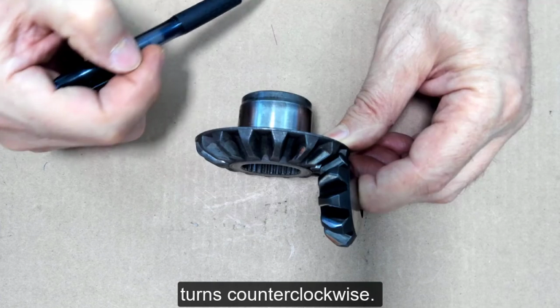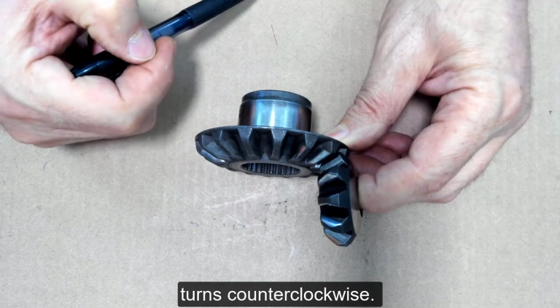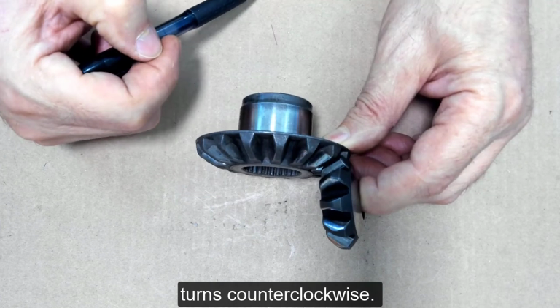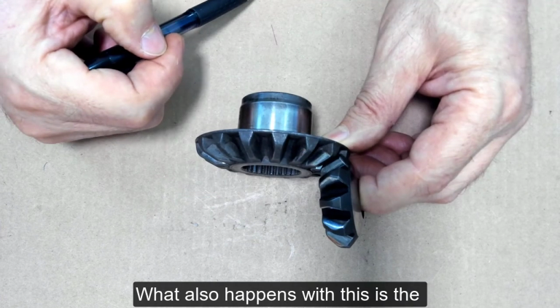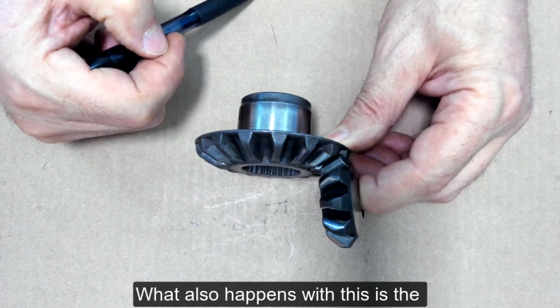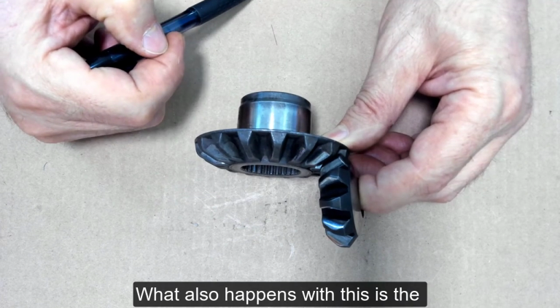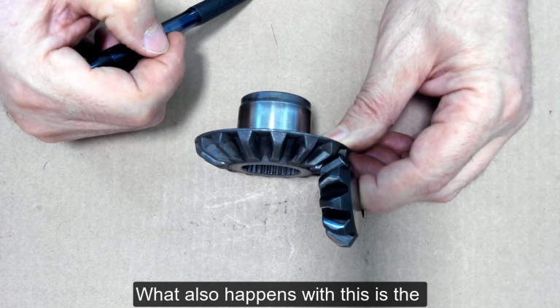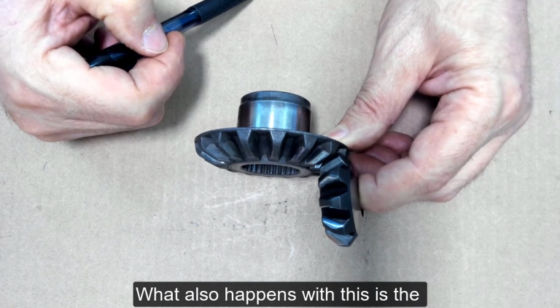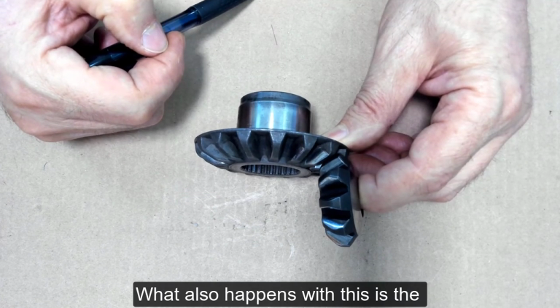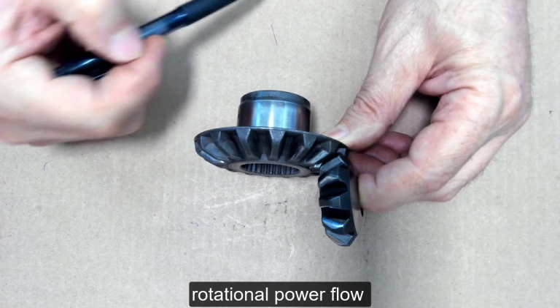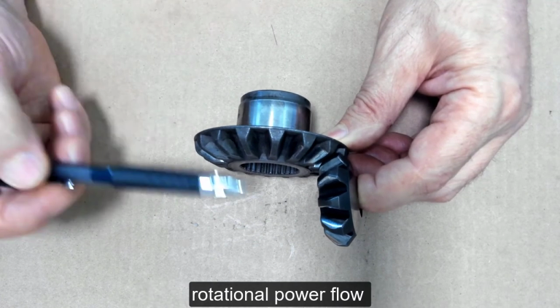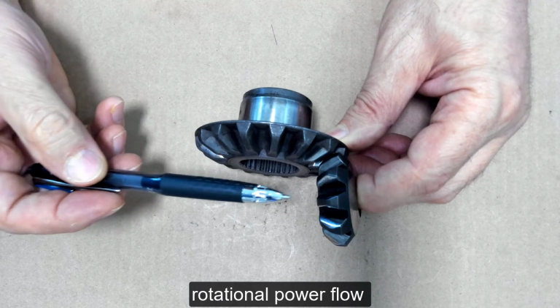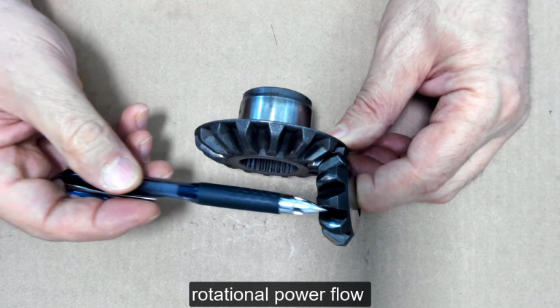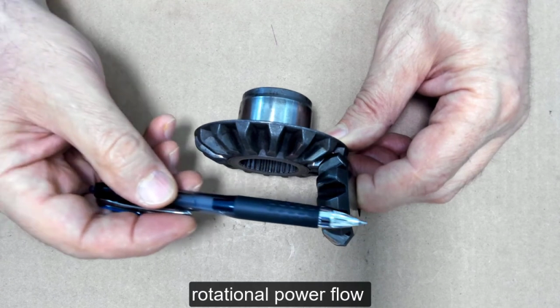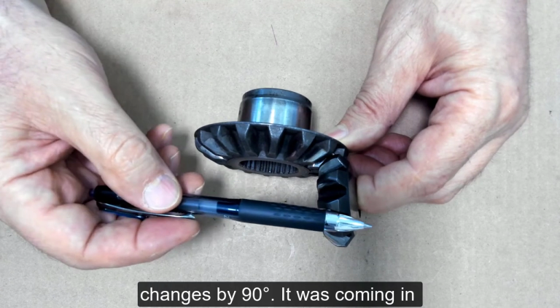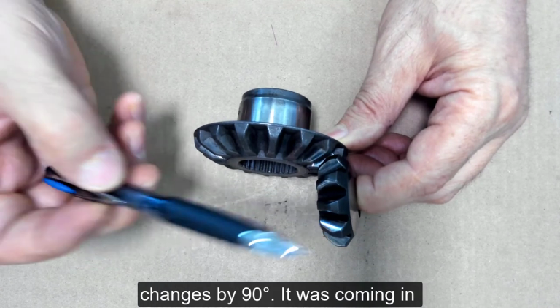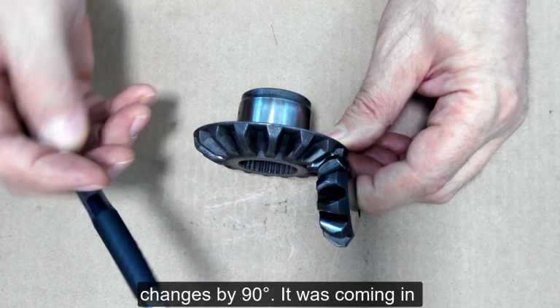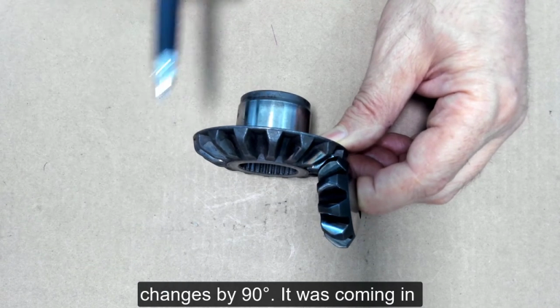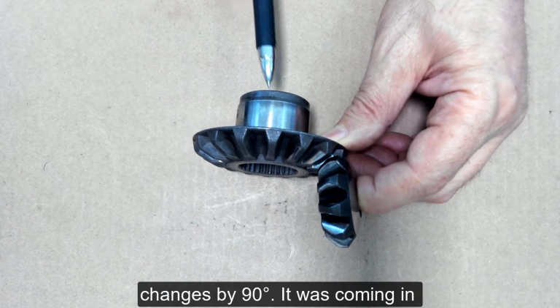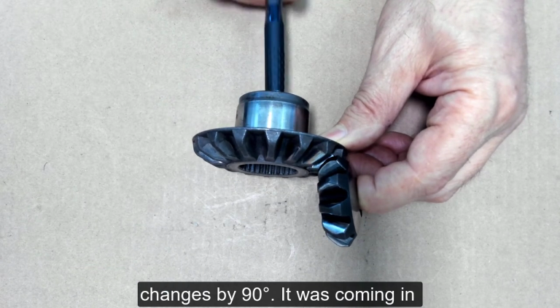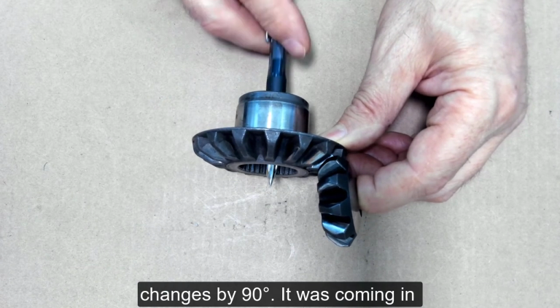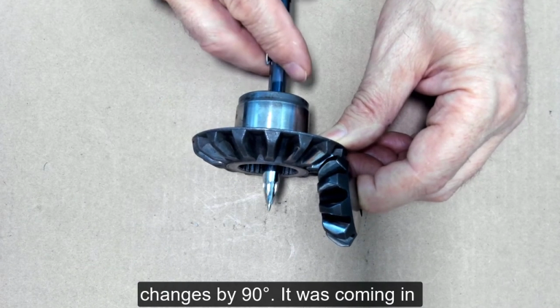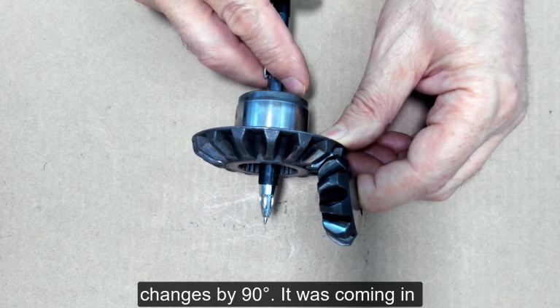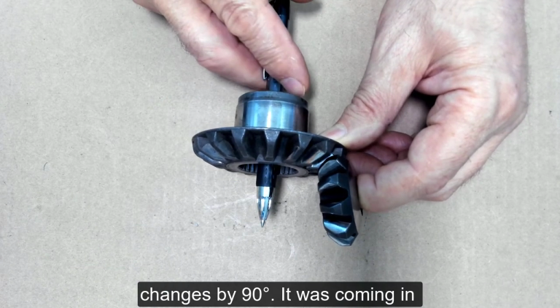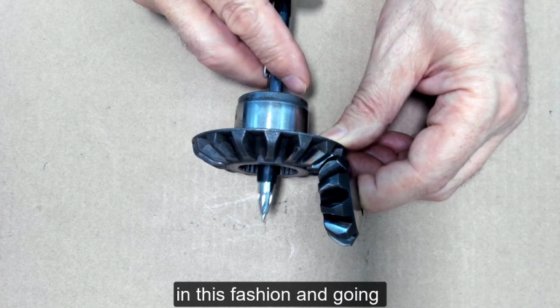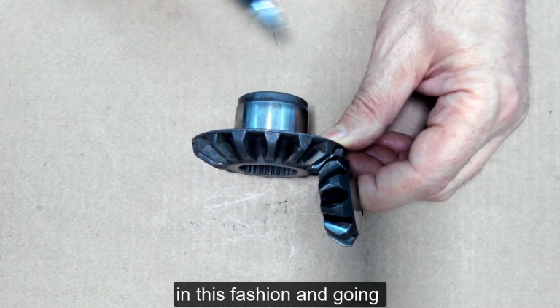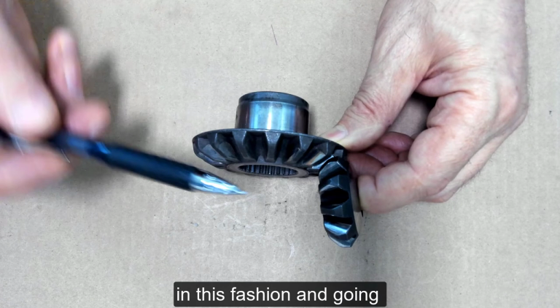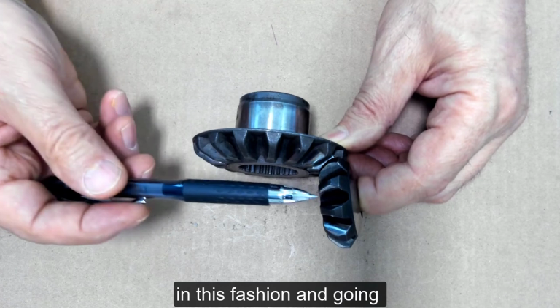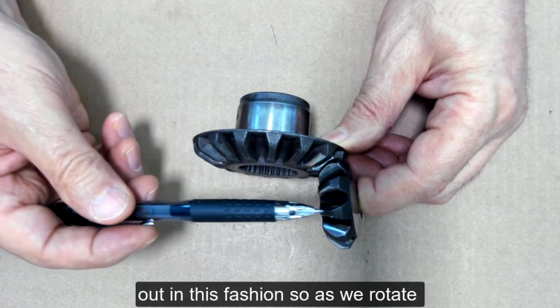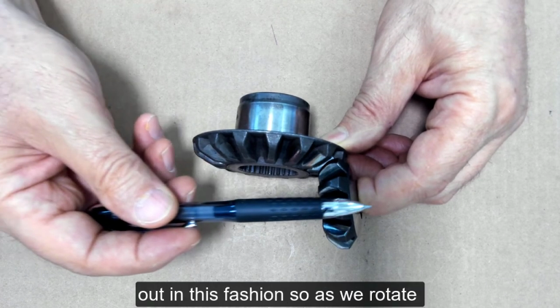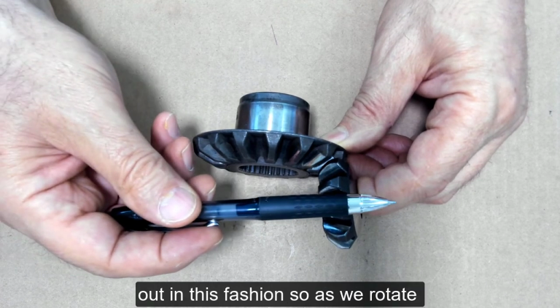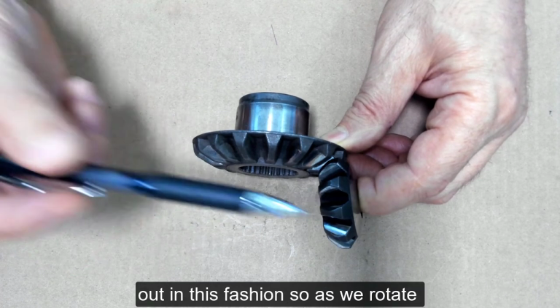What also happens with this is the rotational power flow changes by 90 degrees. It was coming in in this fashion and going out in this fashion.